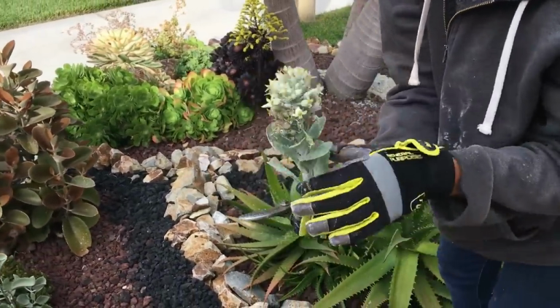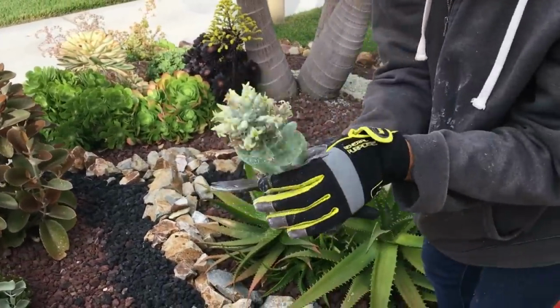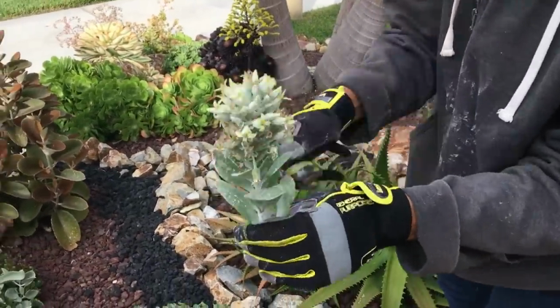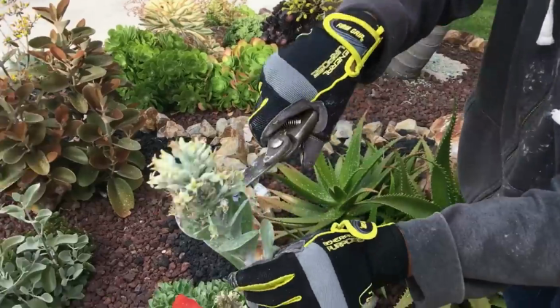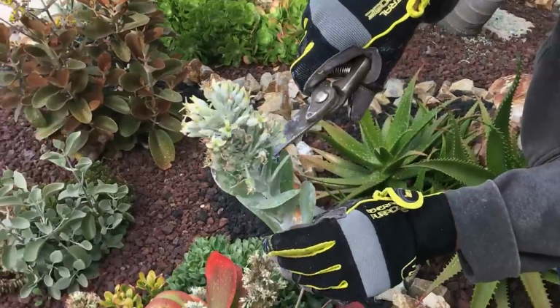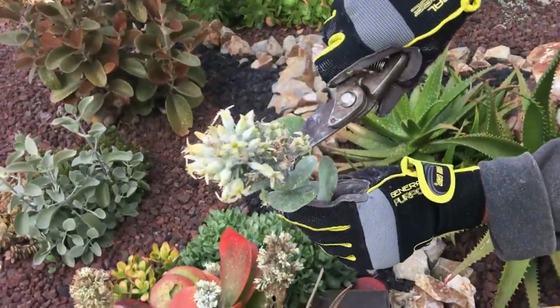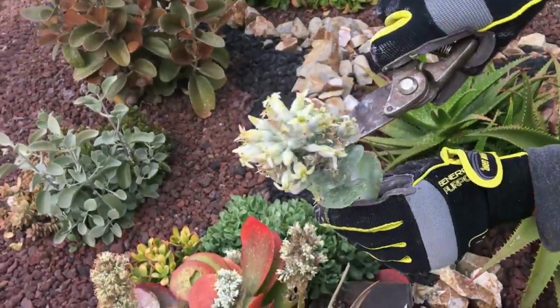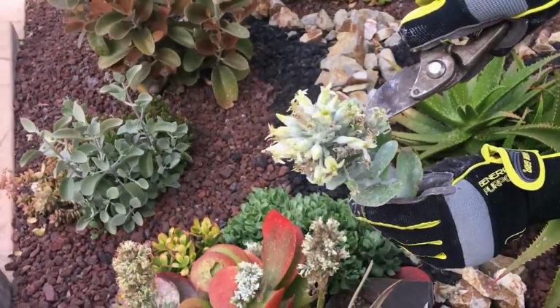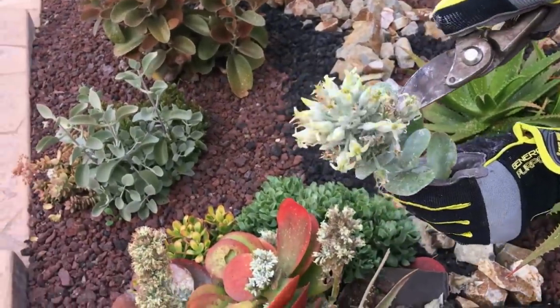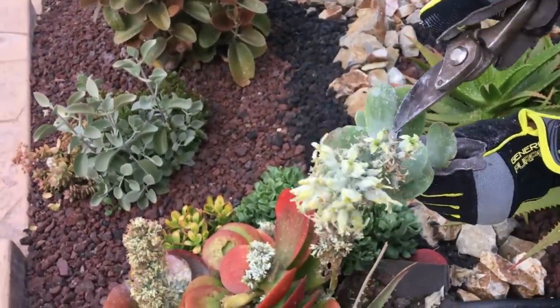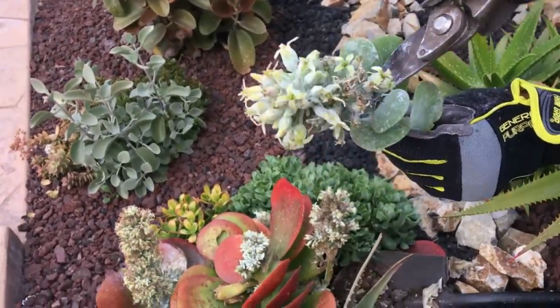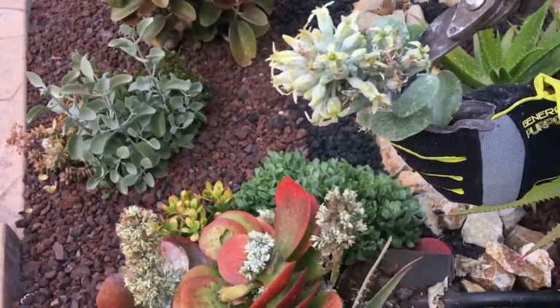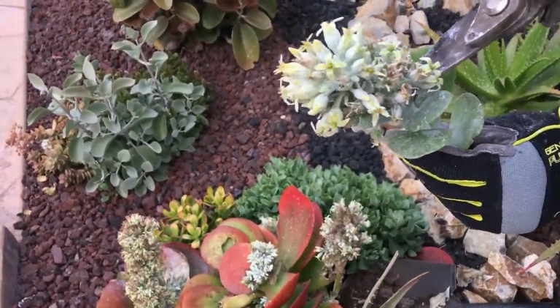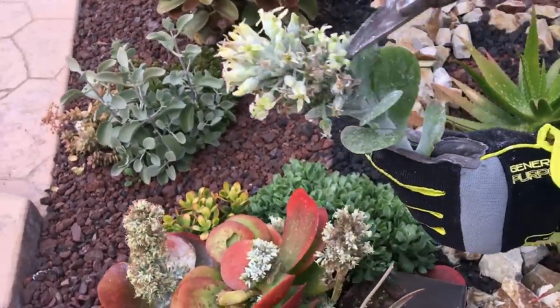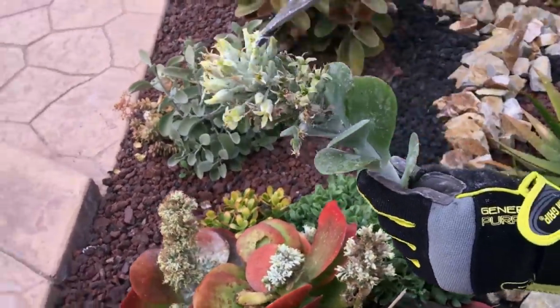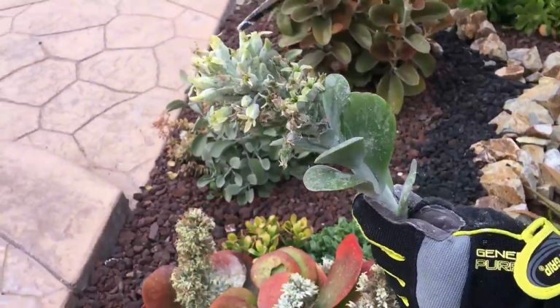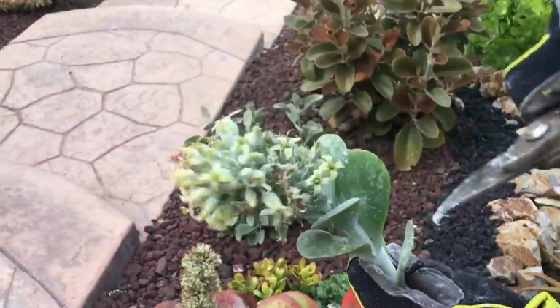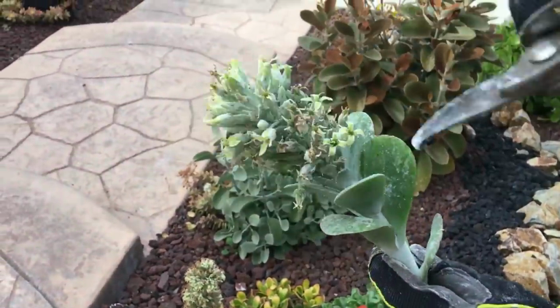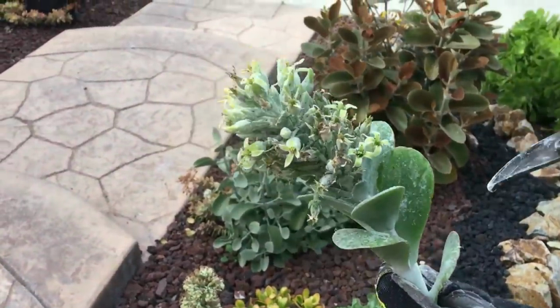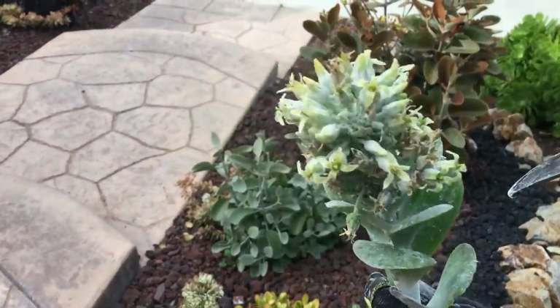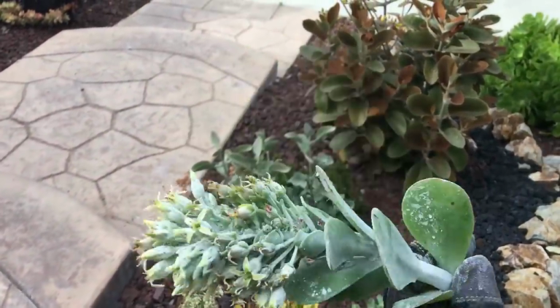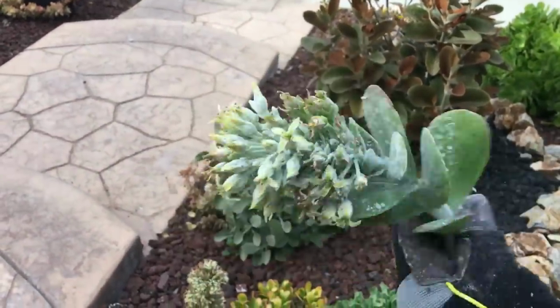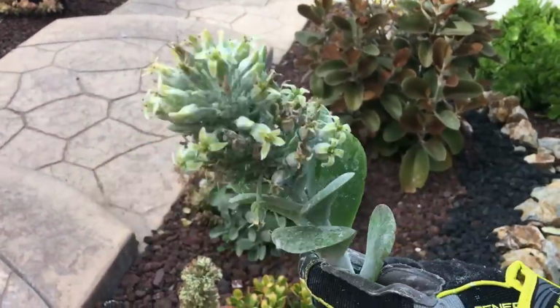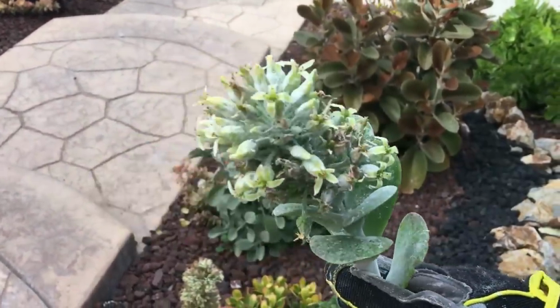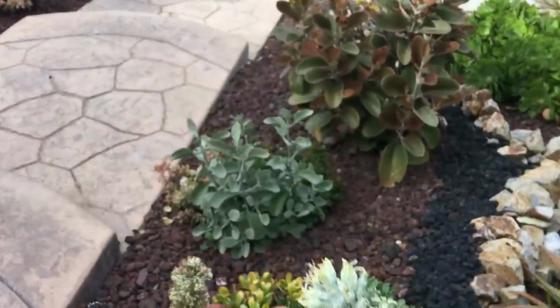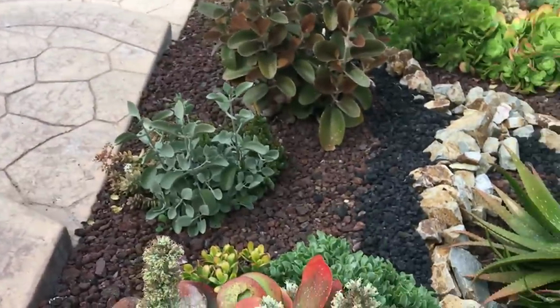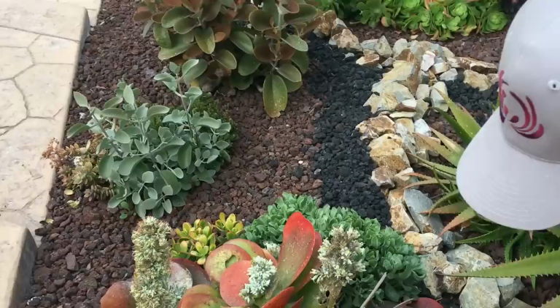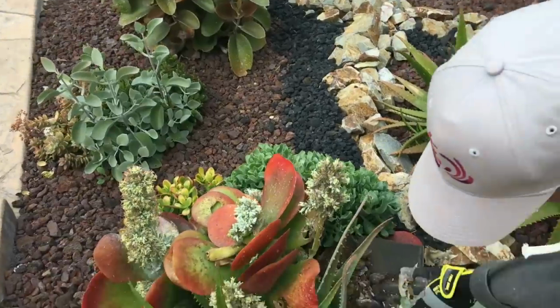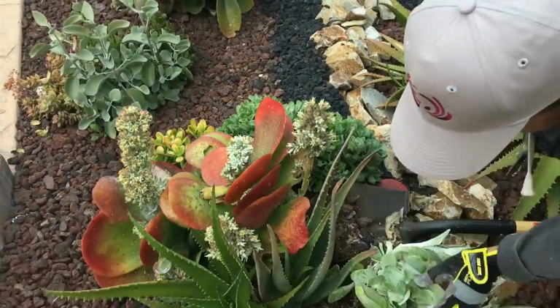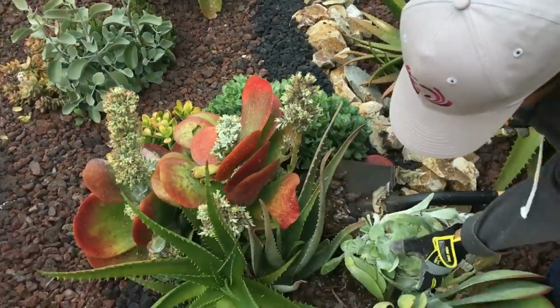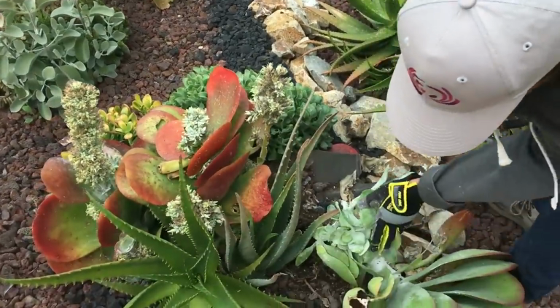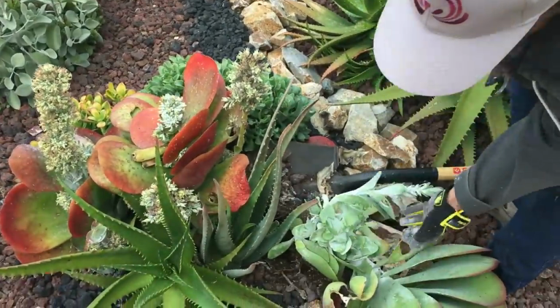Look here, how this guy has flowers. See how the flower comes right up from the middle of the stalk? This is a goner. There's nothing to redeem there.